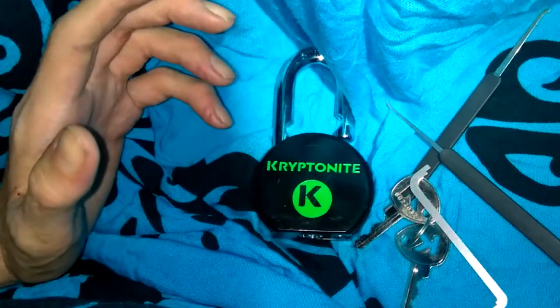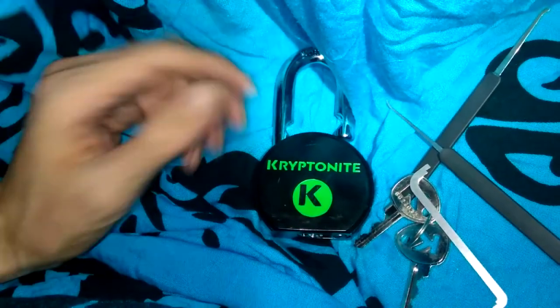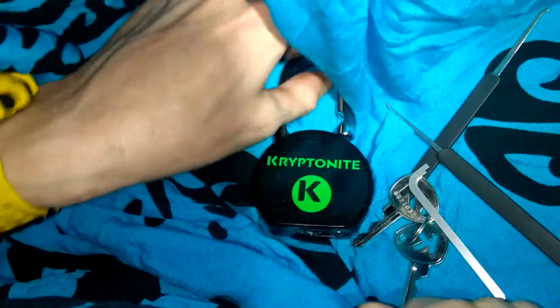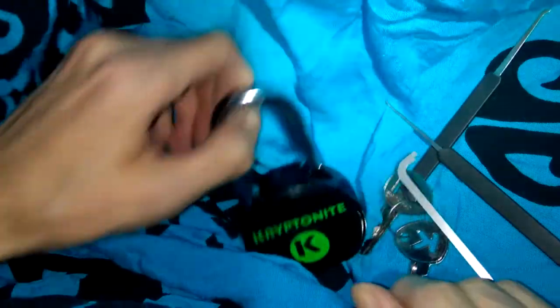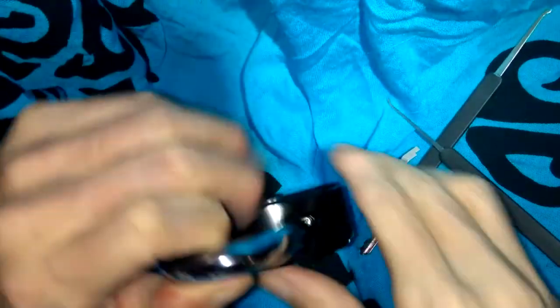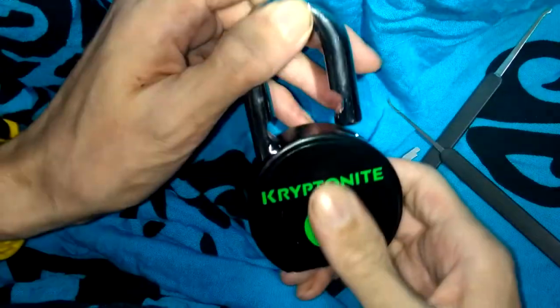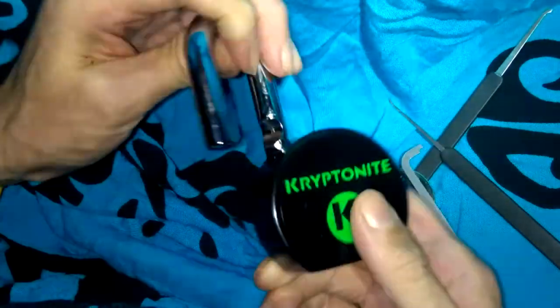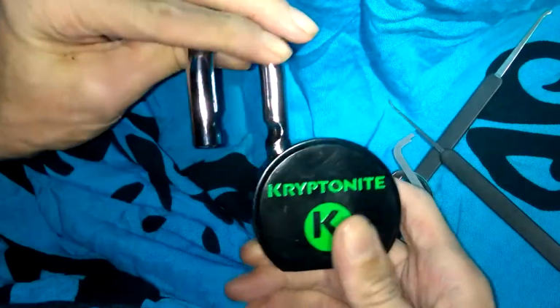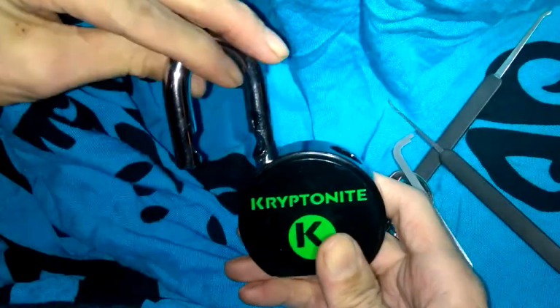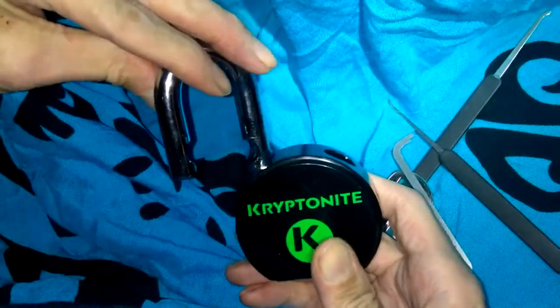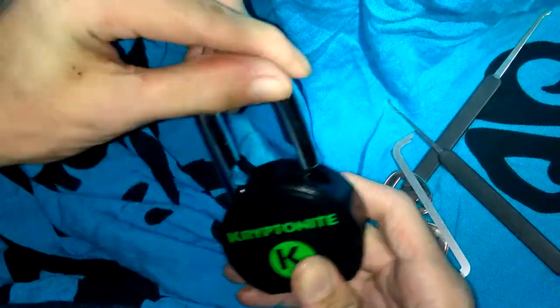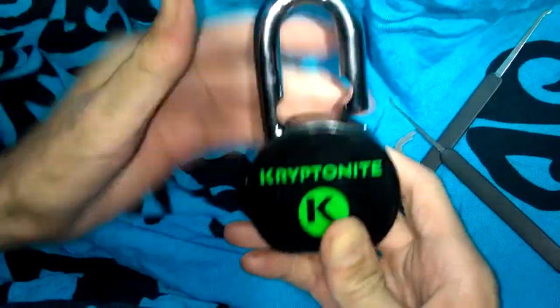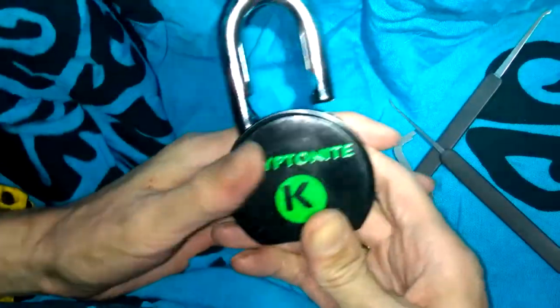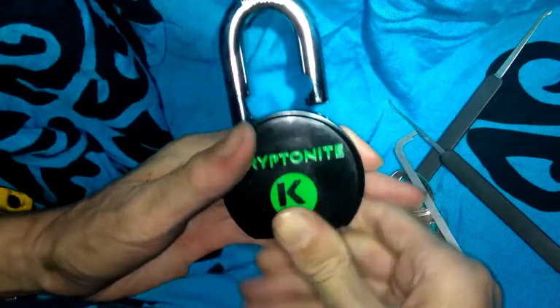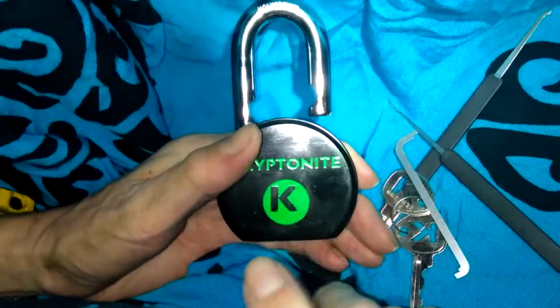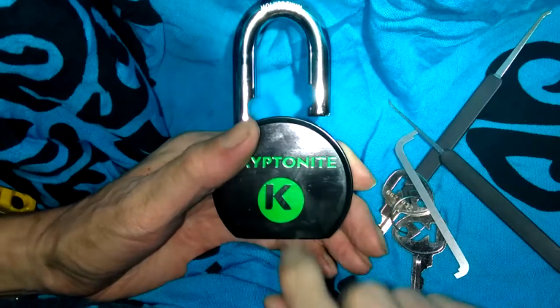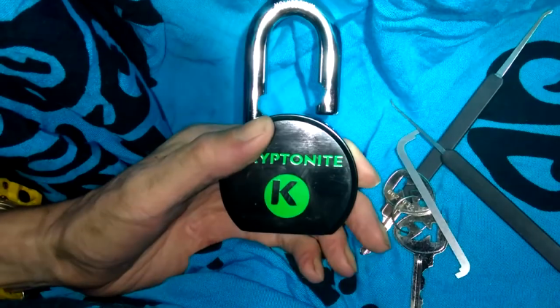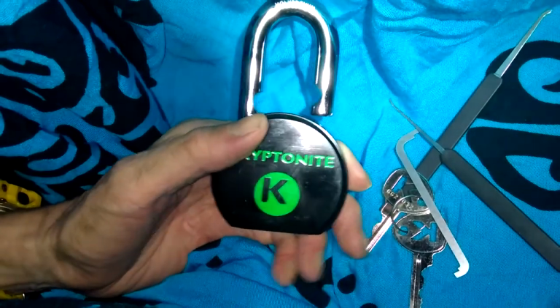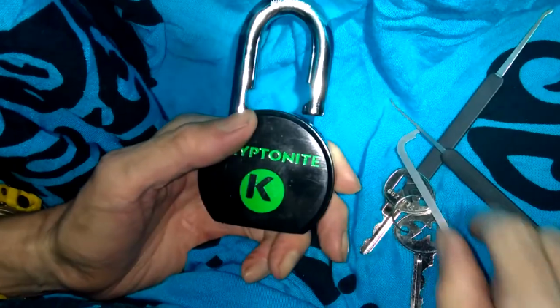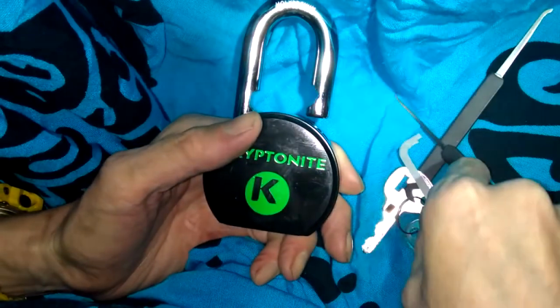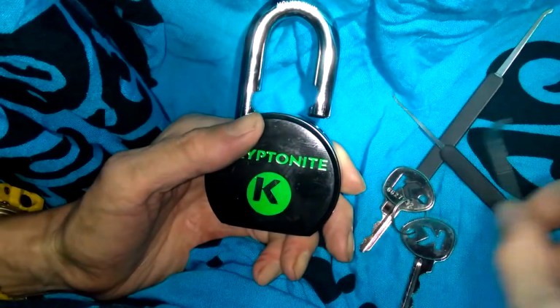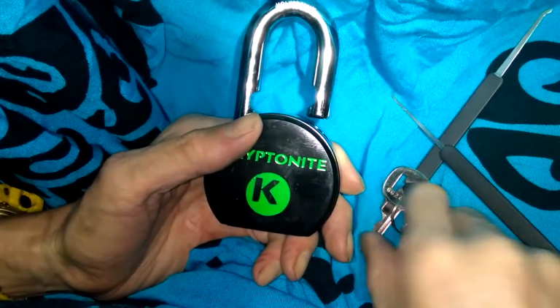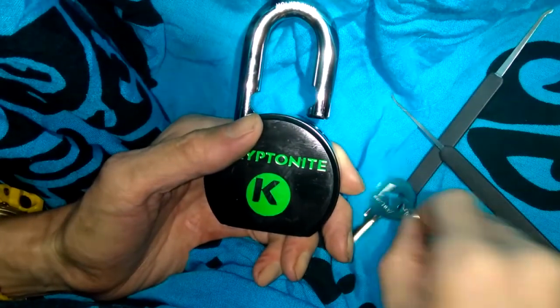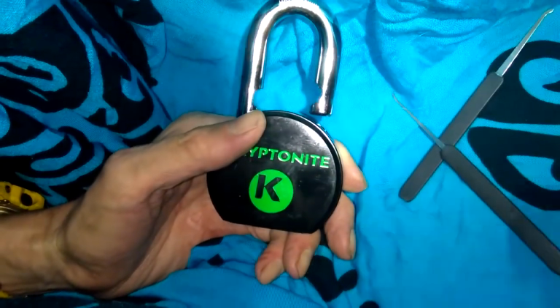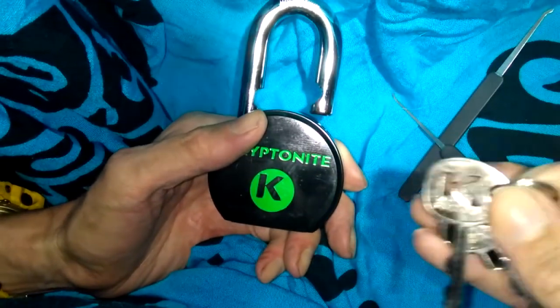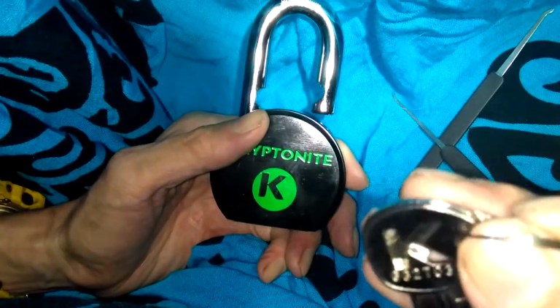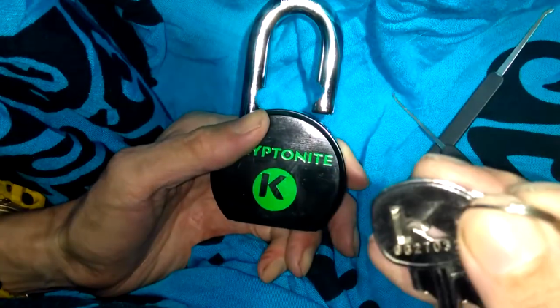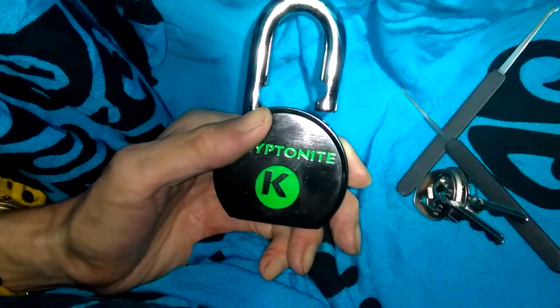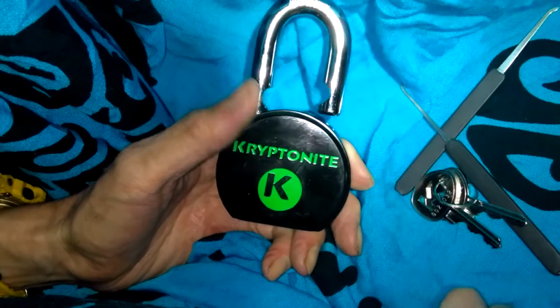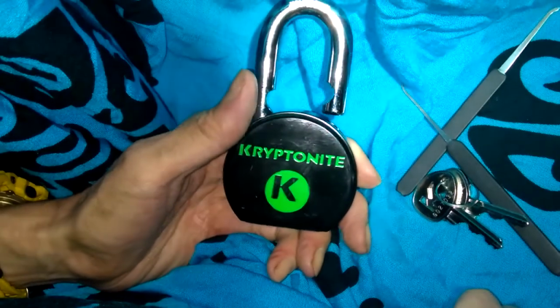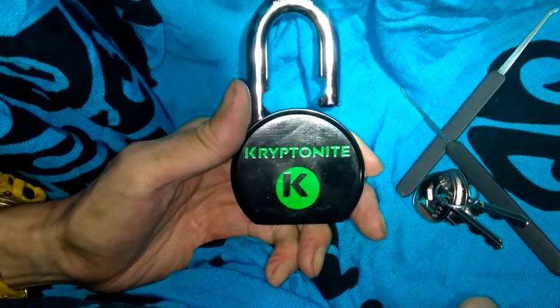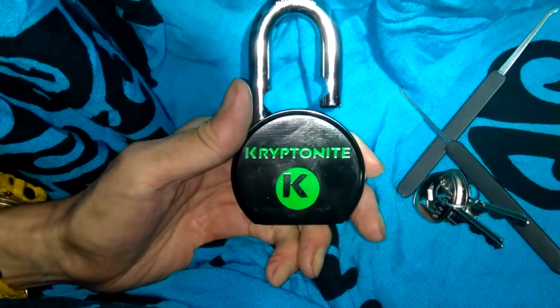There it is guys — Kryptonite picked open, round body padlock. If you need to pick up some lock picks, thanks to southord.com. As always guys, wow that's pretty fun — you can never go back and do that again. Oh well, there it is, picked open. Very fun lock. I'm going to pick it a couple more times off camera just to have some fun with it. As always guys, thanks for watching — you guys have a good one.